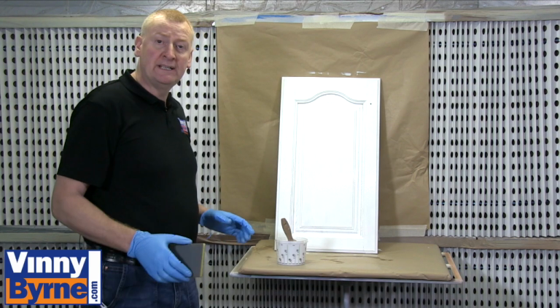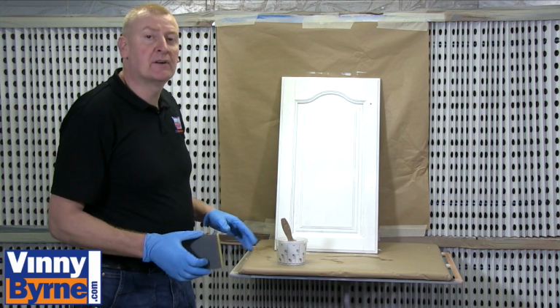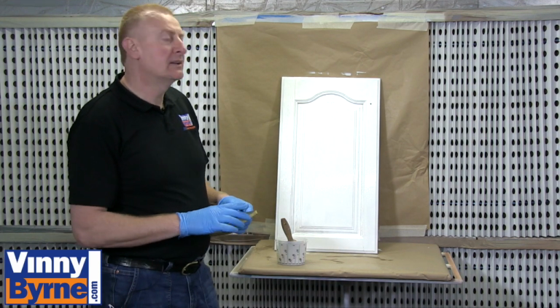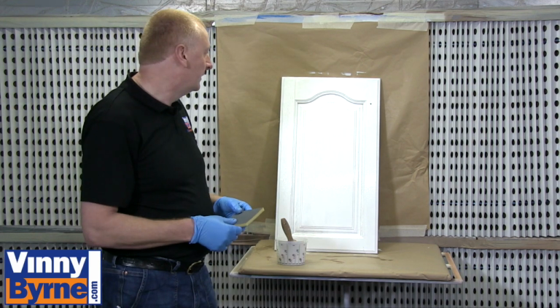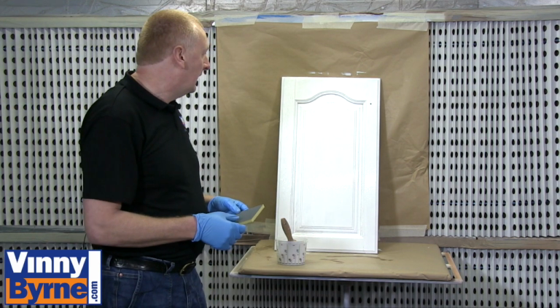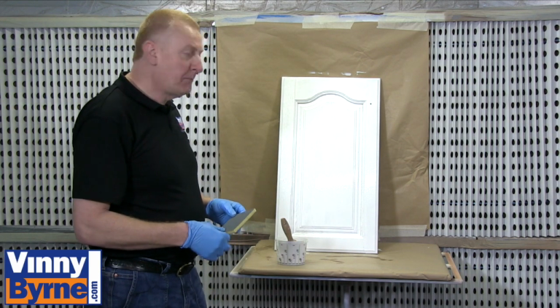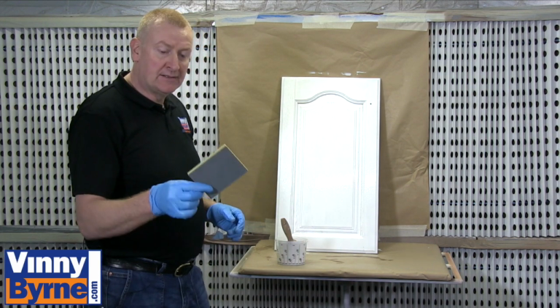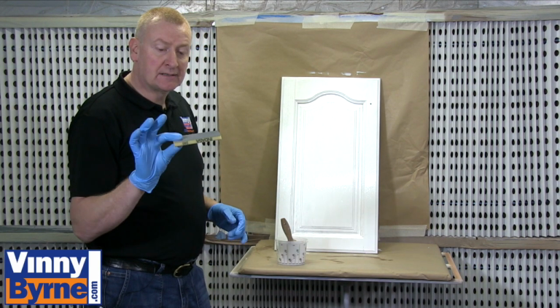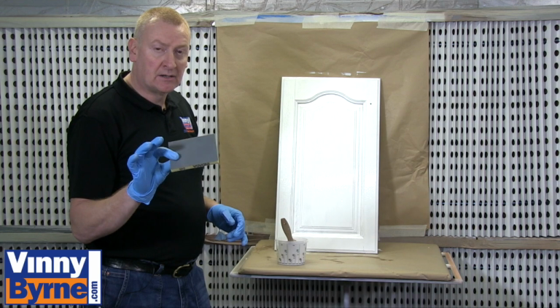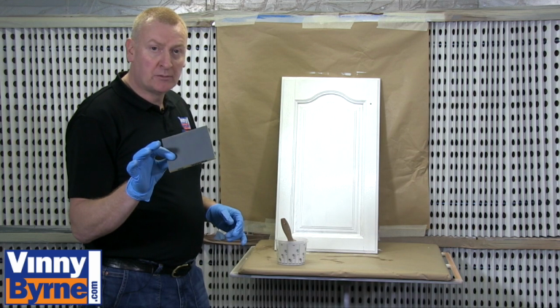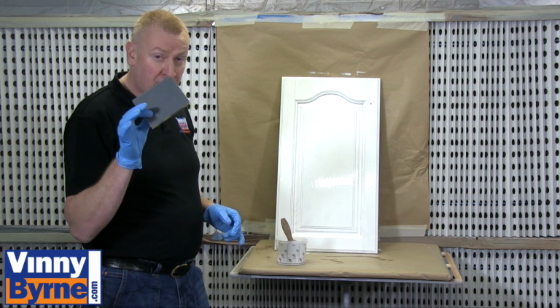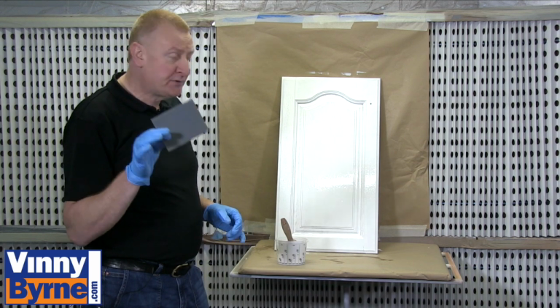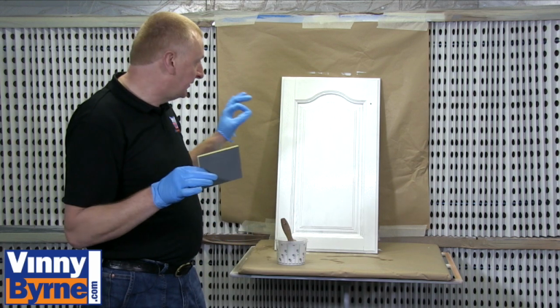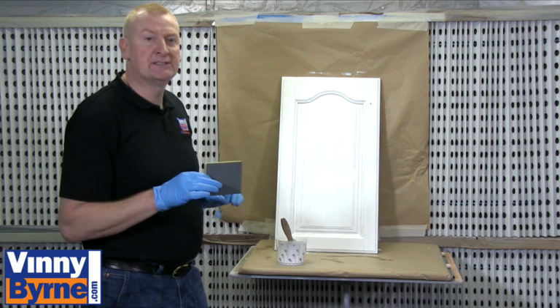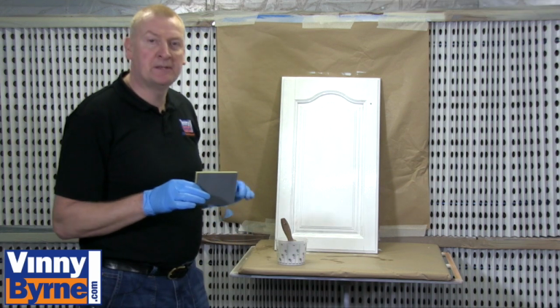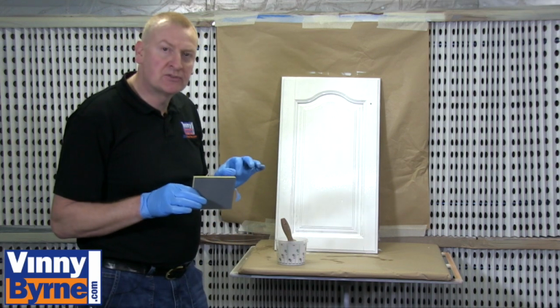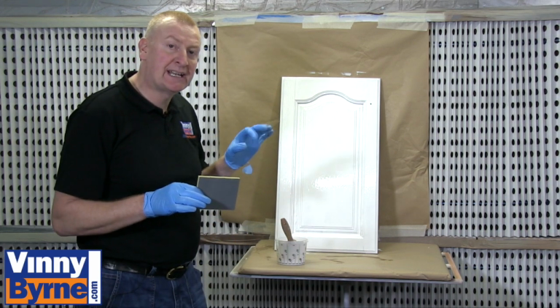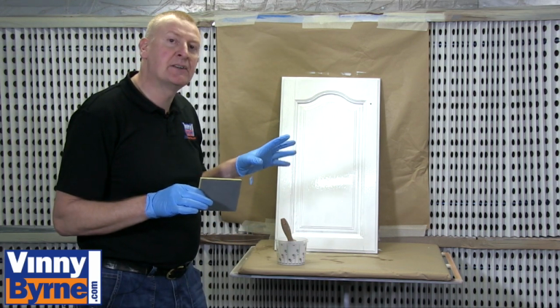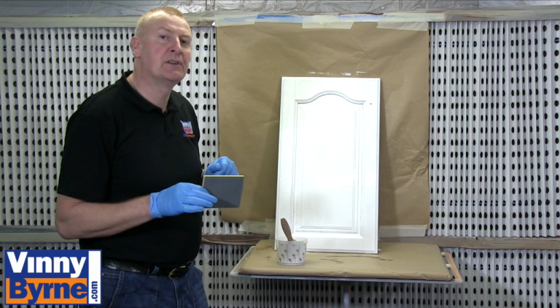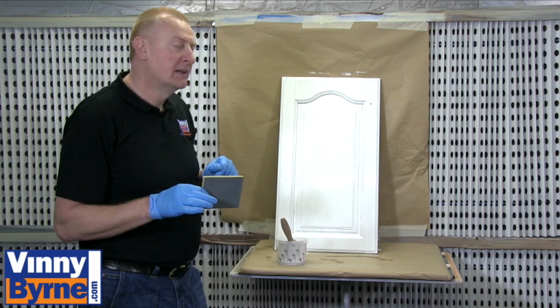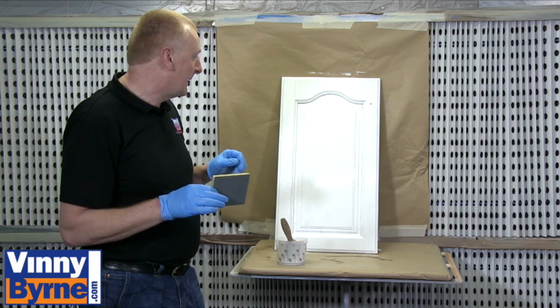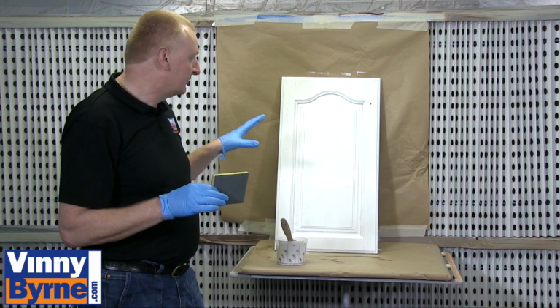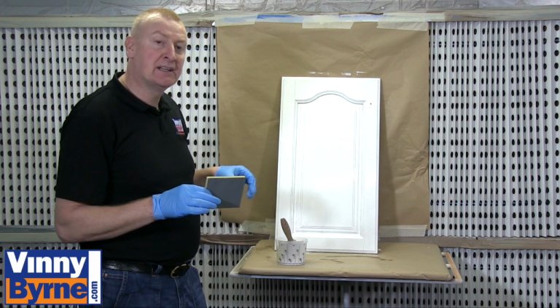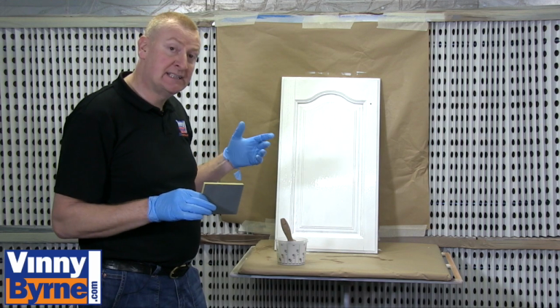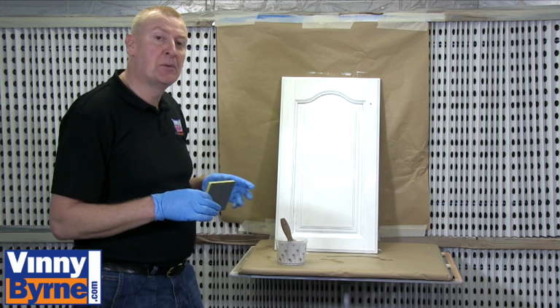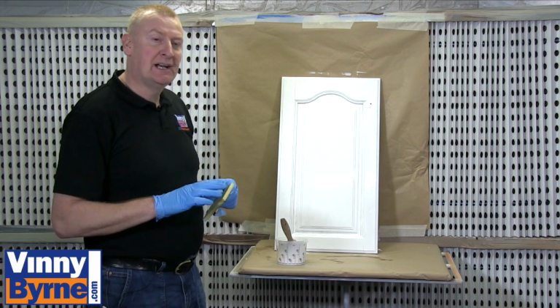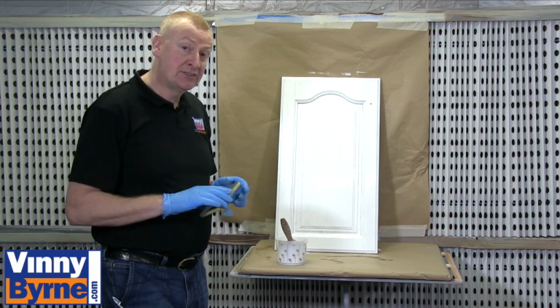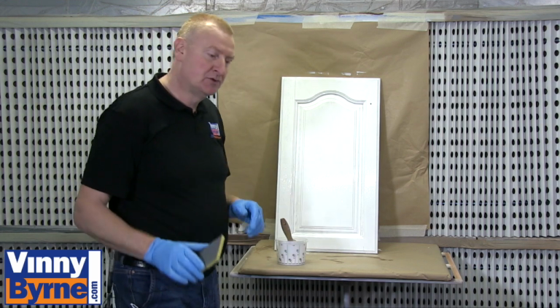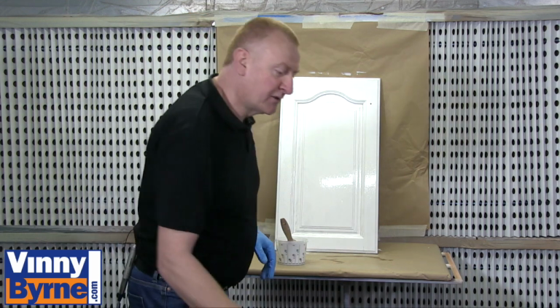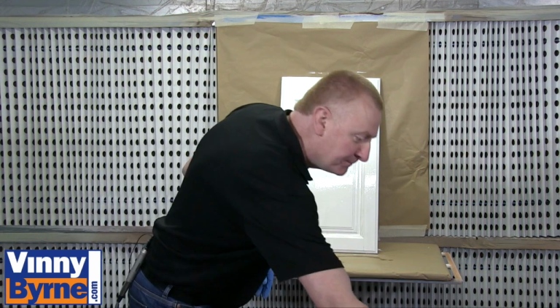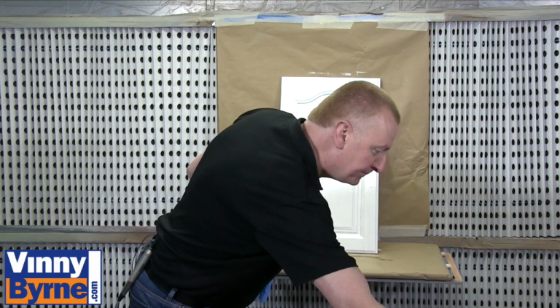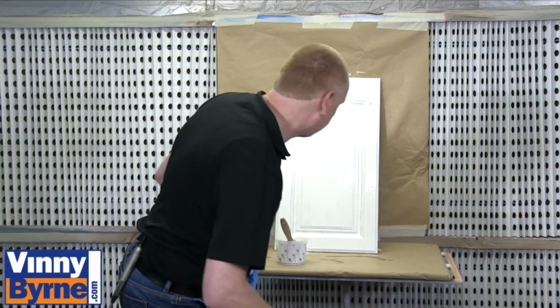We're ready now for our second coat. I had to give it a light rub with 240 grit — there were a few little bits of dirt that had landed on it overnight. But now it's okay. I can give it a second coat and that should be enough for it.